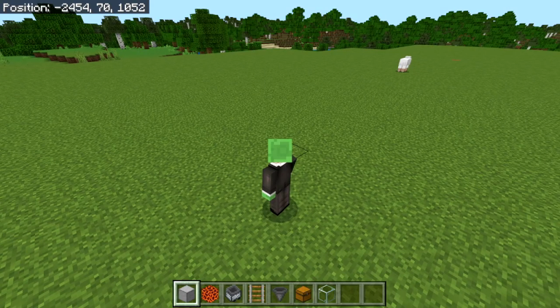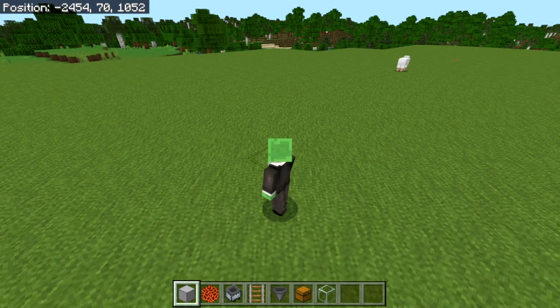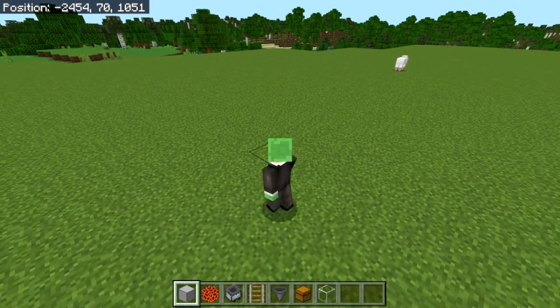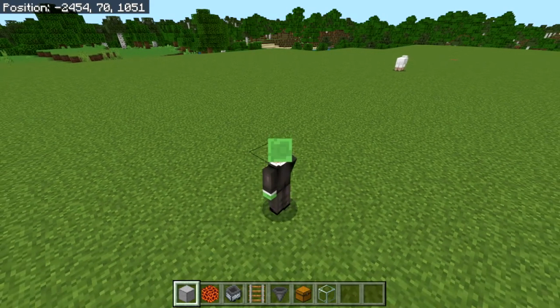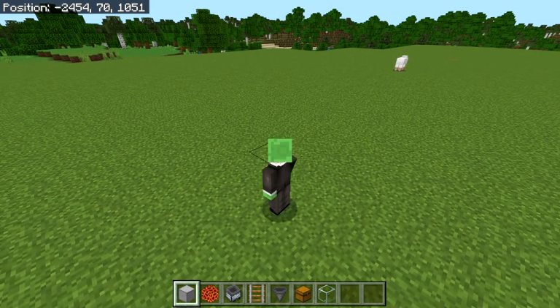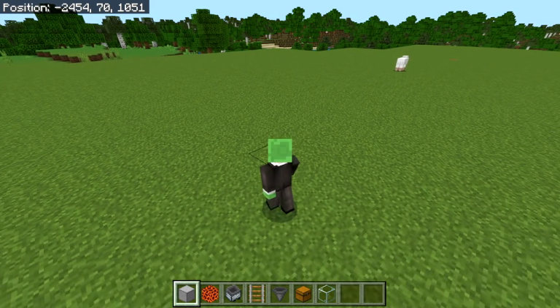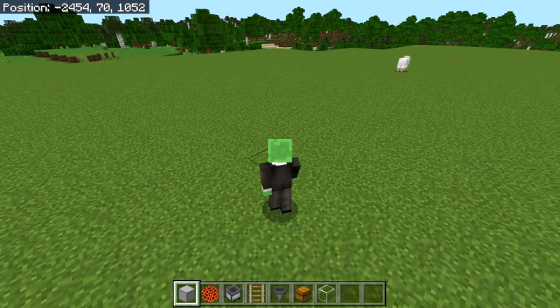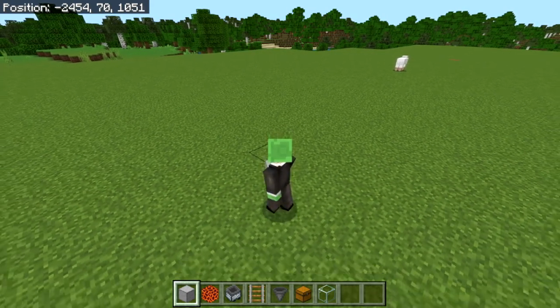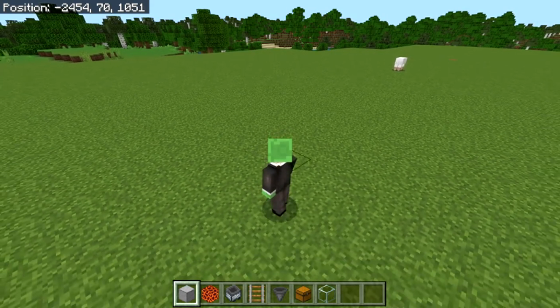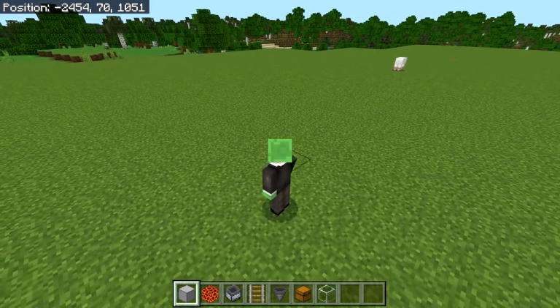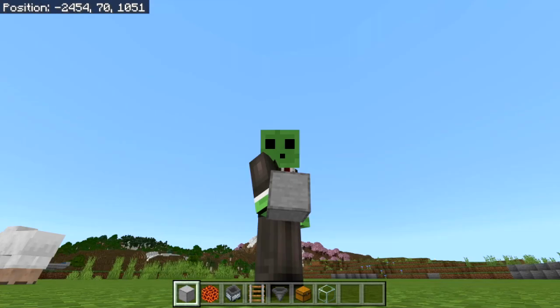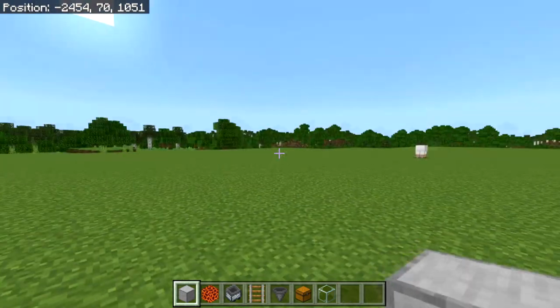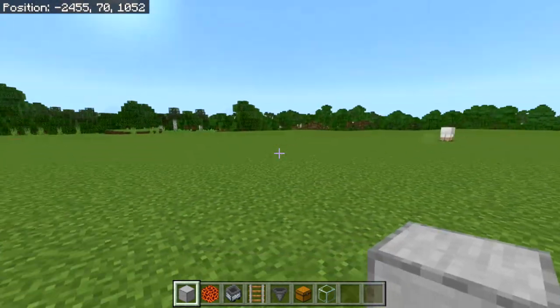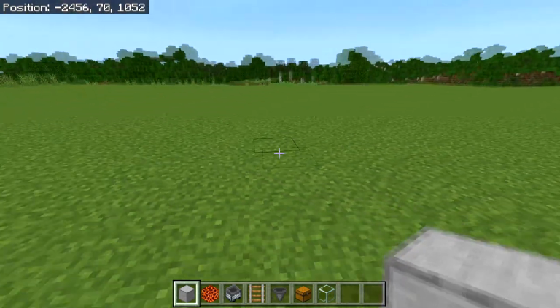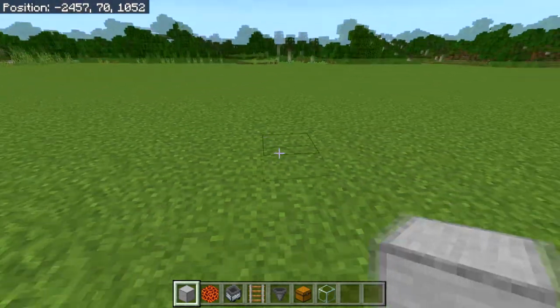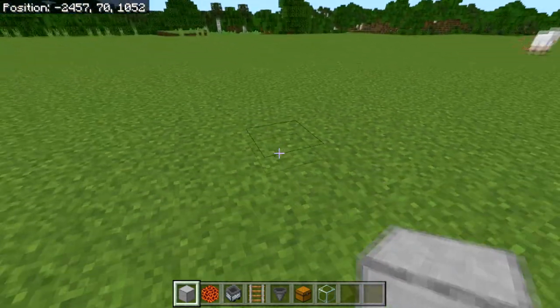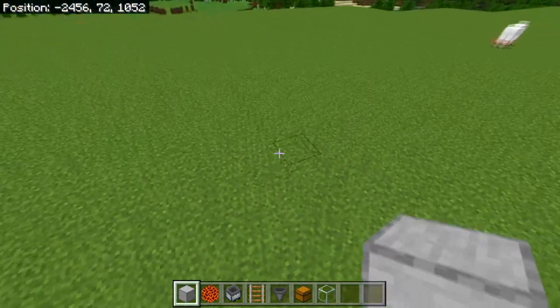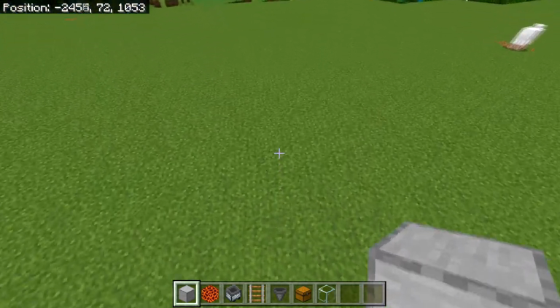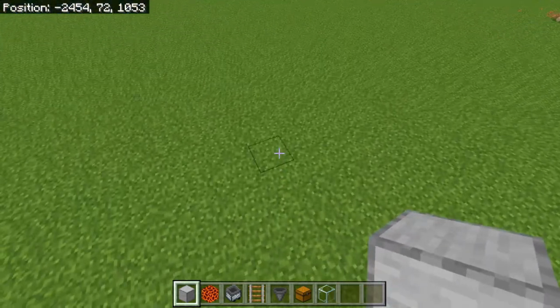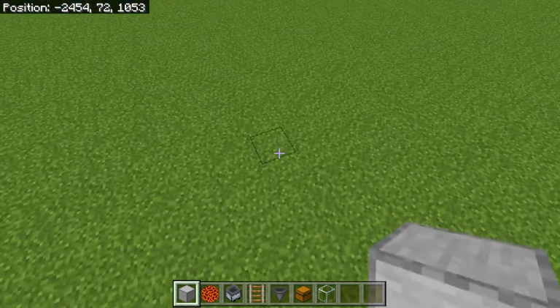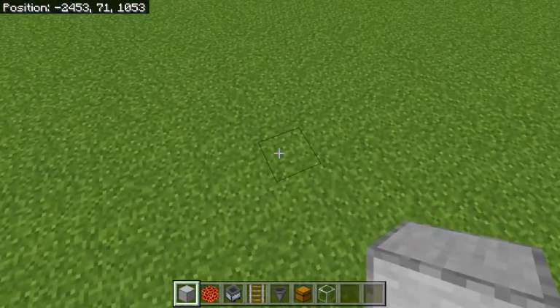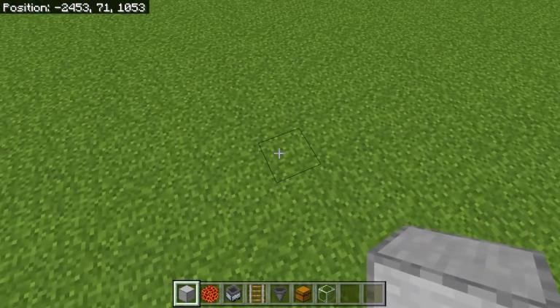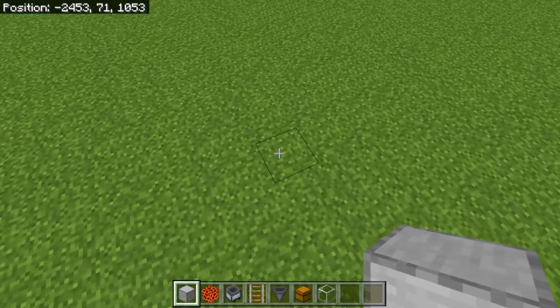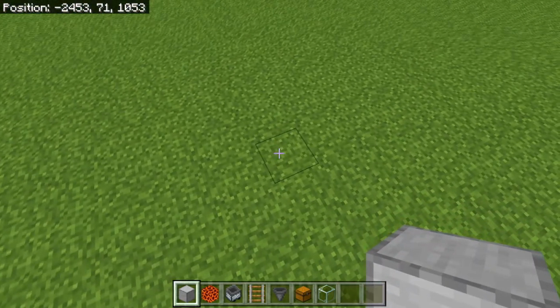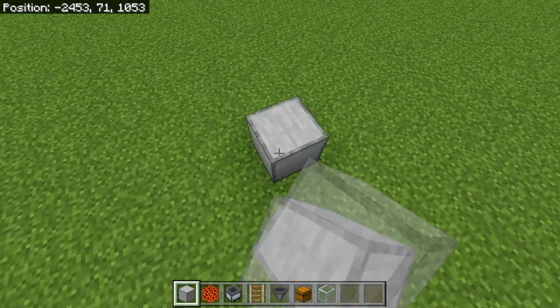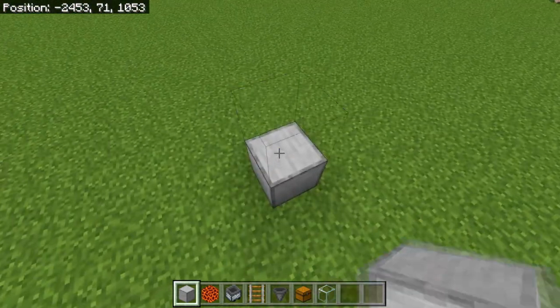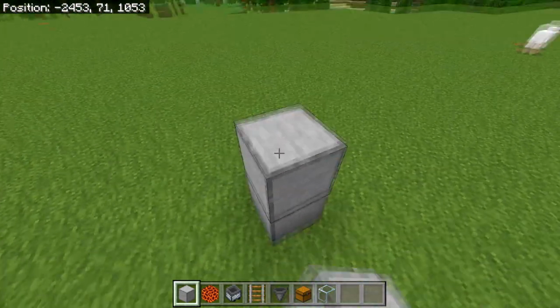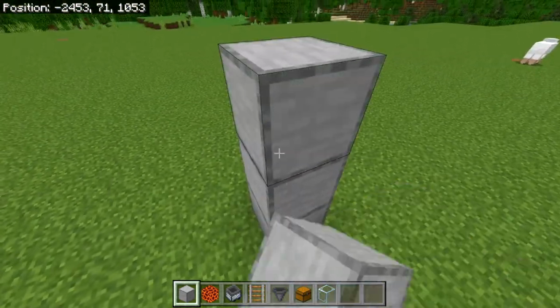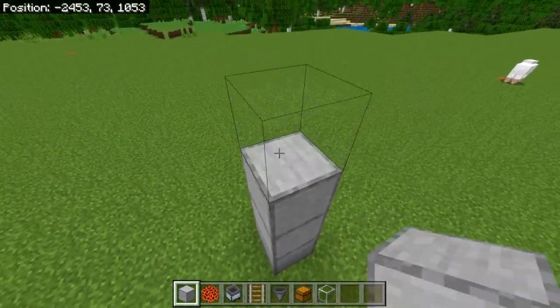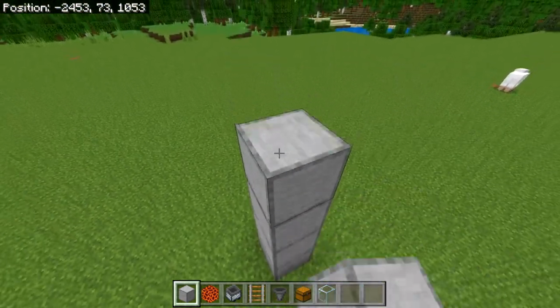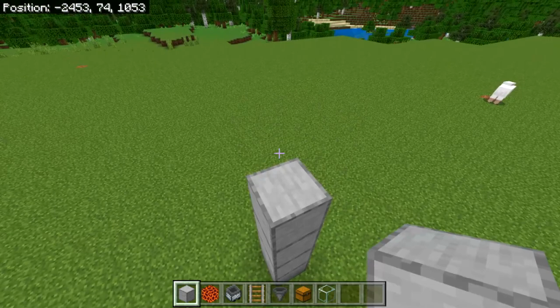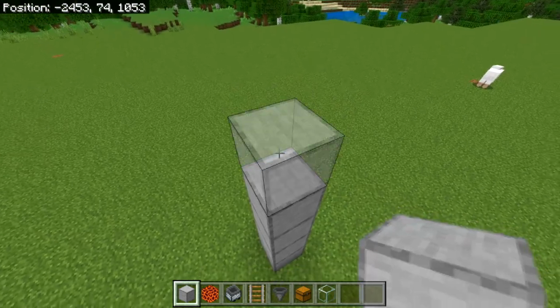The first step is to find yourself a location to build it. After you have found somewhere to build, build 5 blocks going upwards: 1, 2, 3, 4, 5.